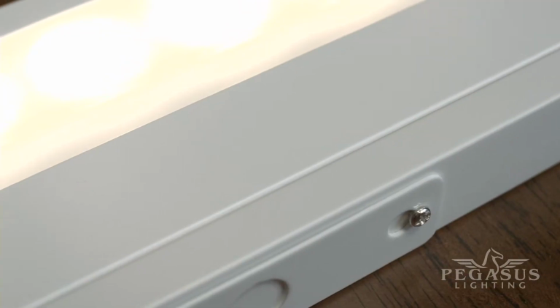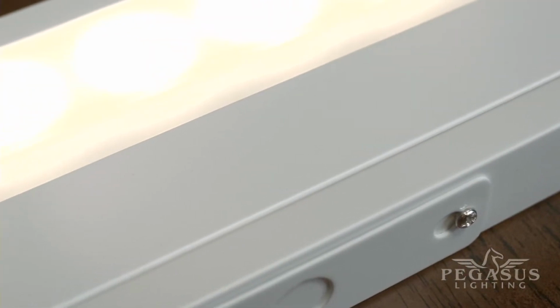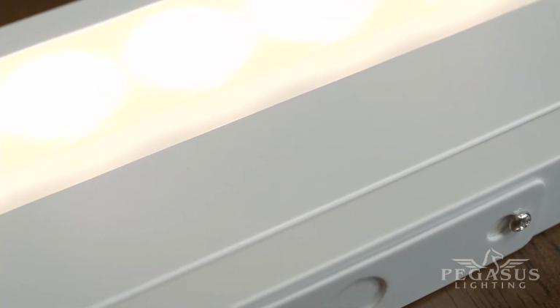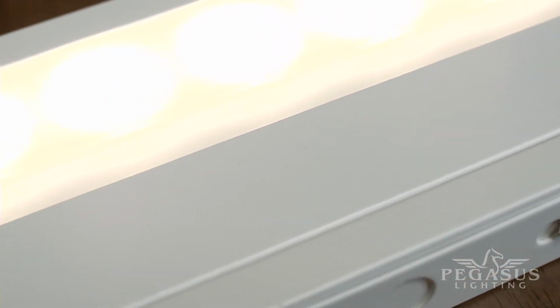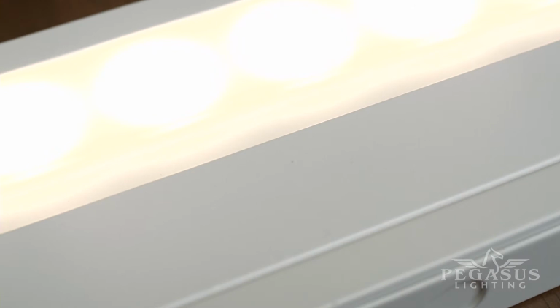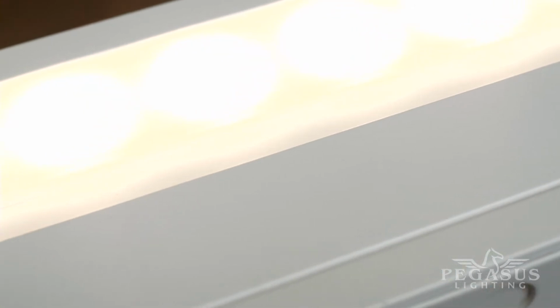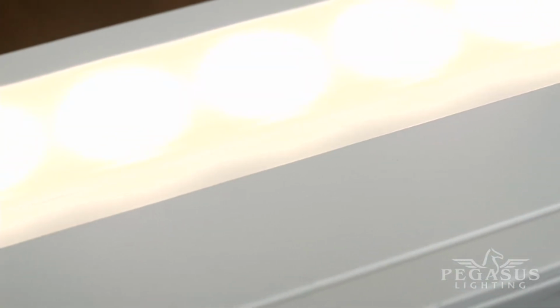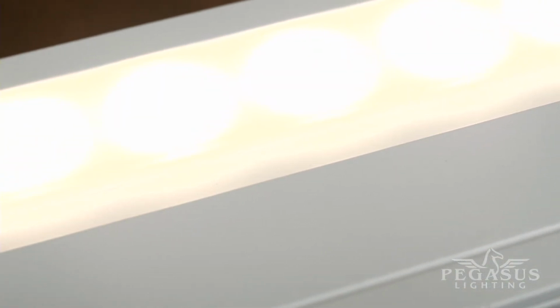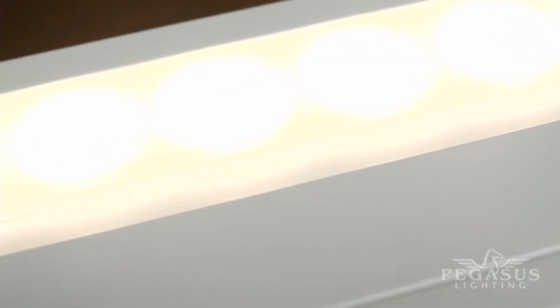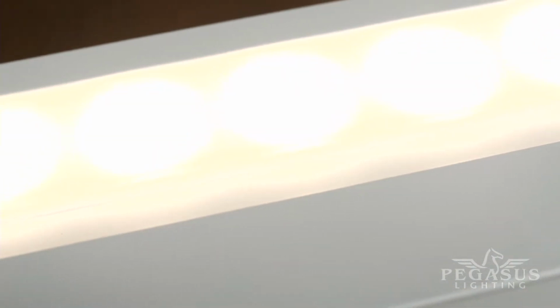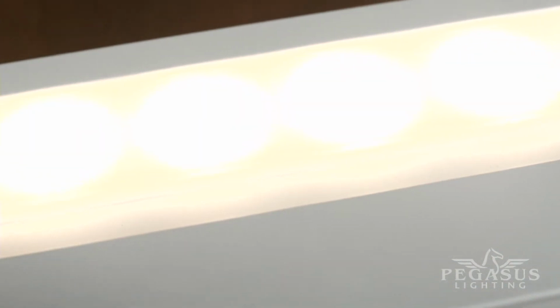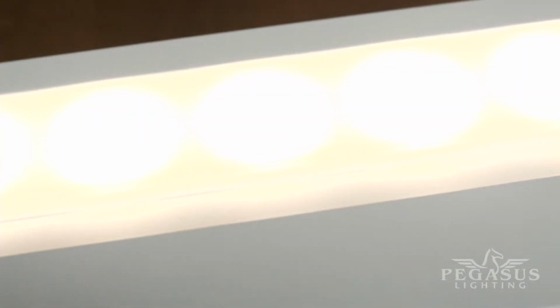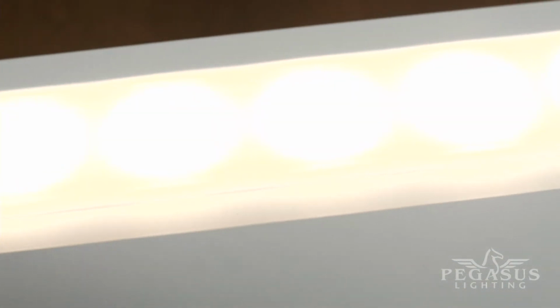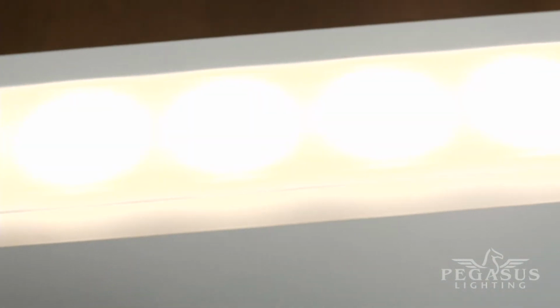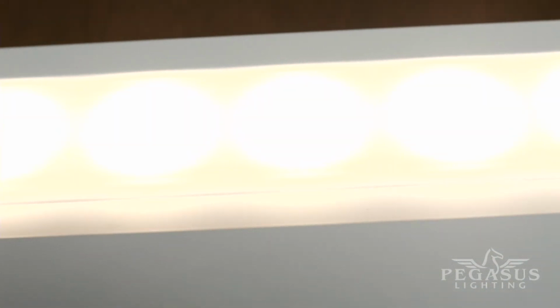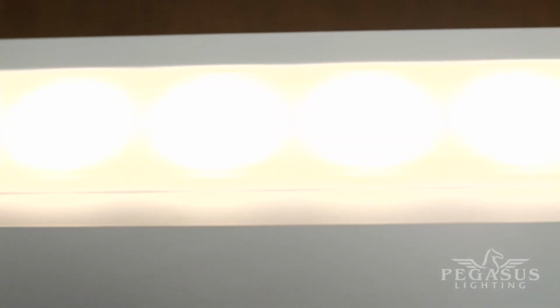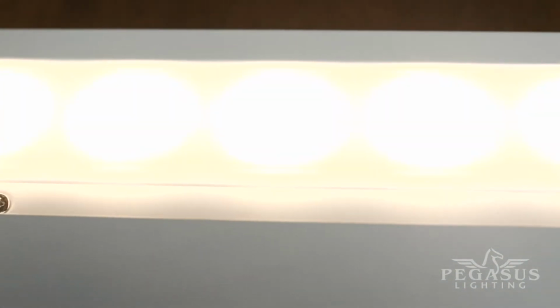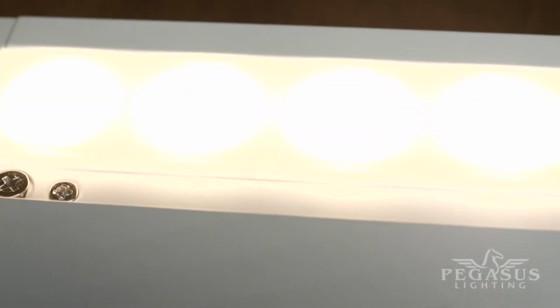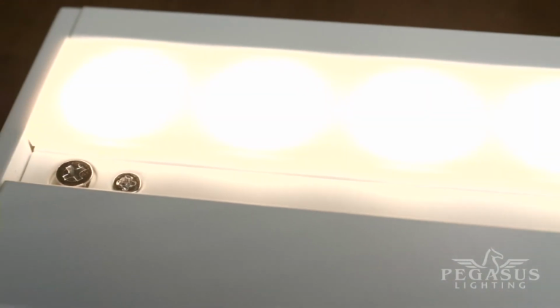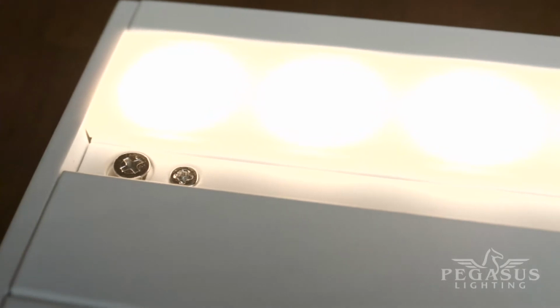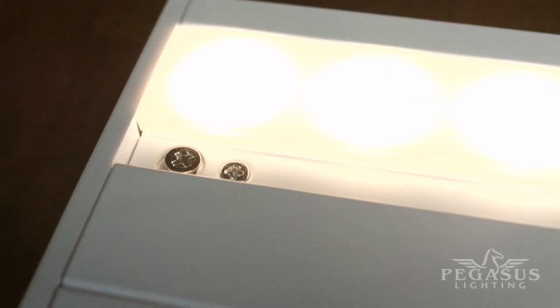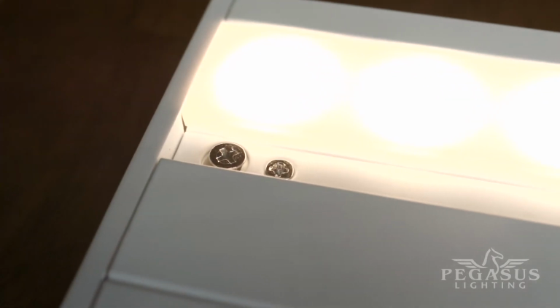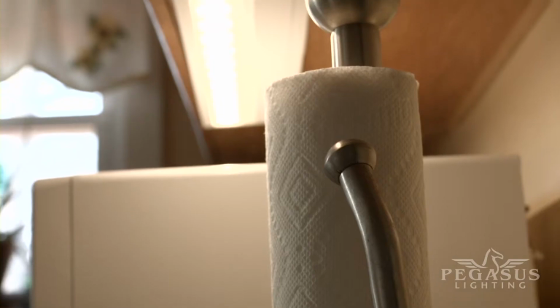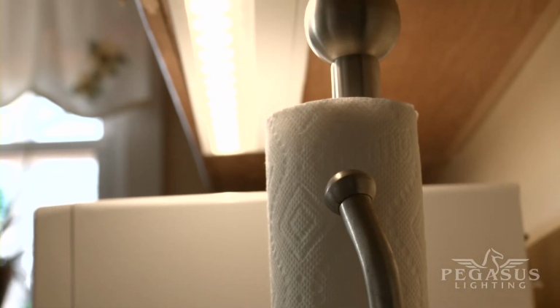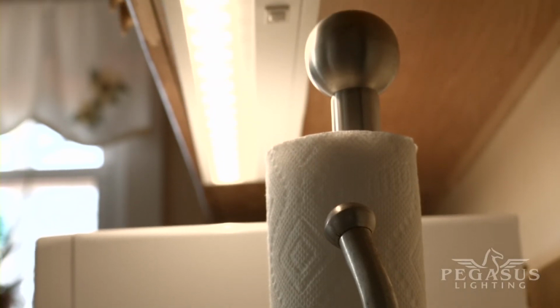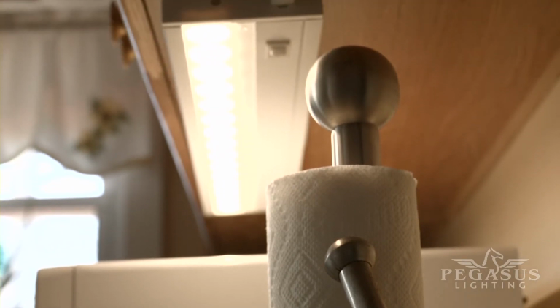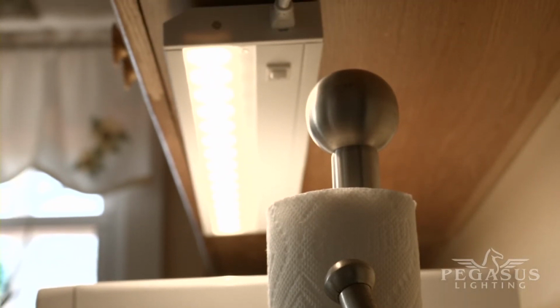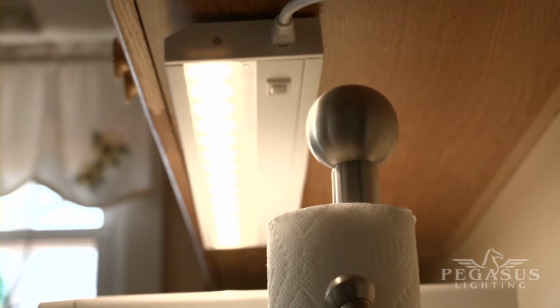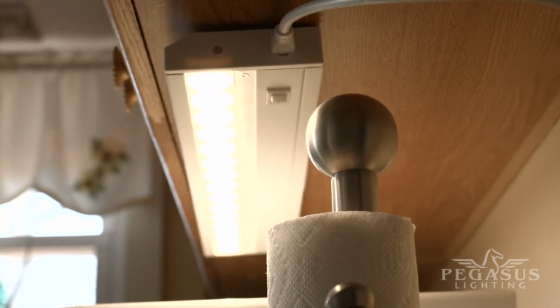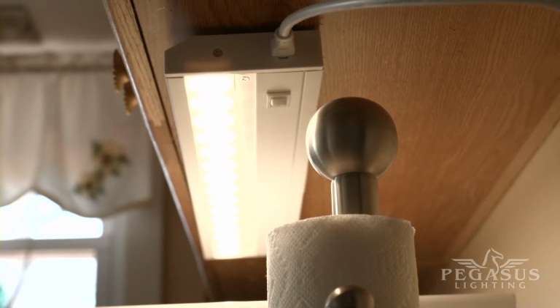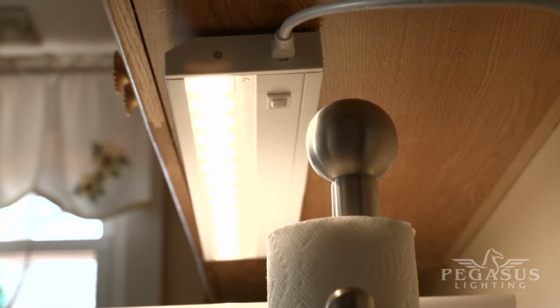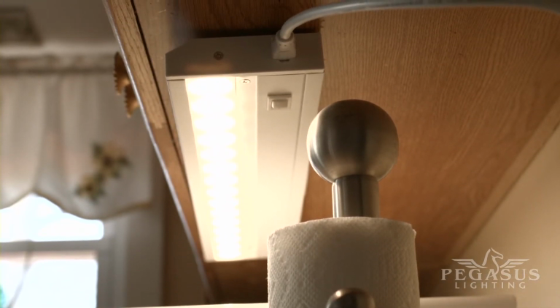A frosted acrylic diffuser distributes the warm white light of these fixtures evenly and uniformly. Plus, since they are LED, they operate much cooler than halogen or xenon lights.